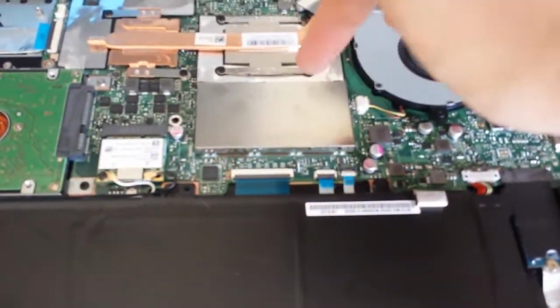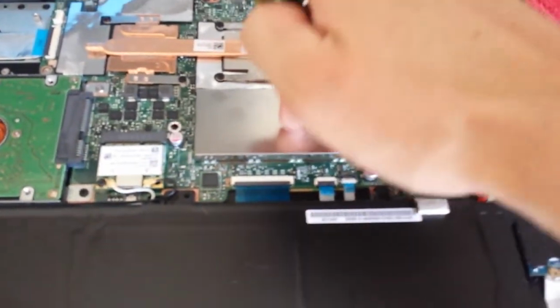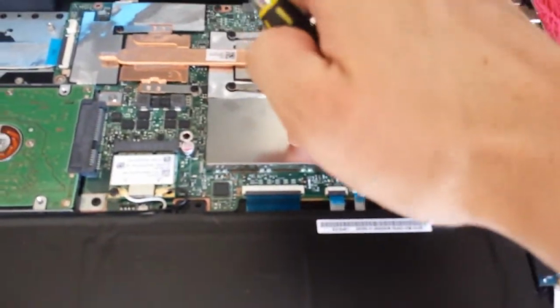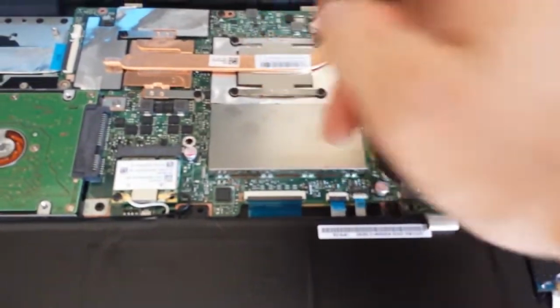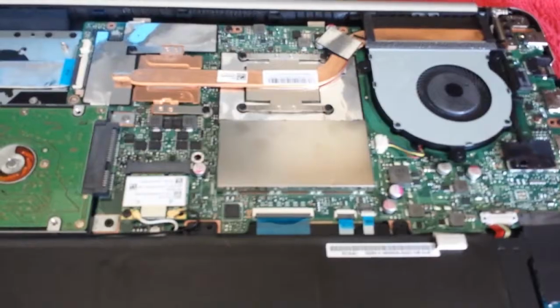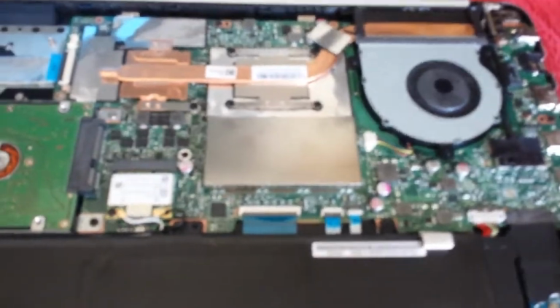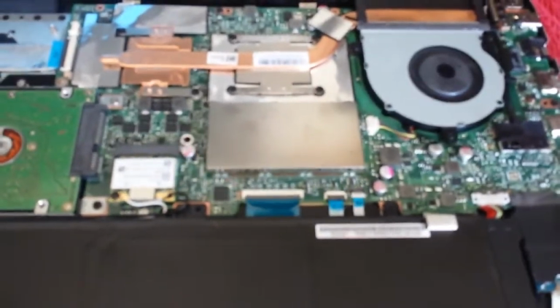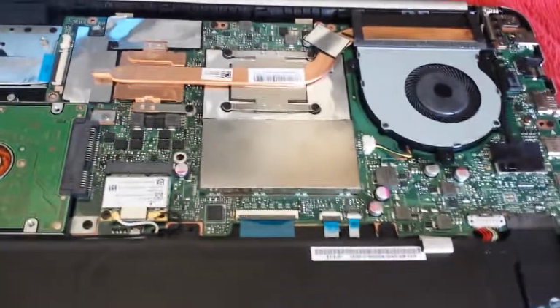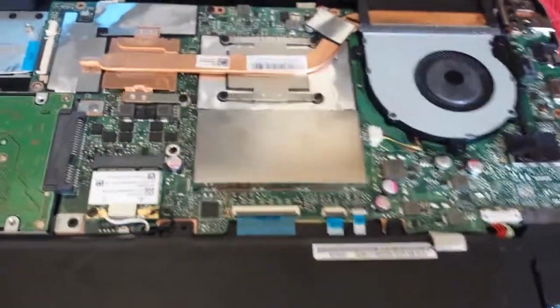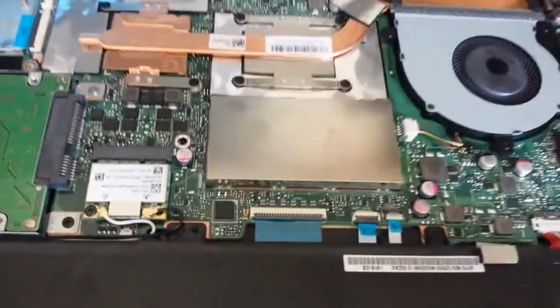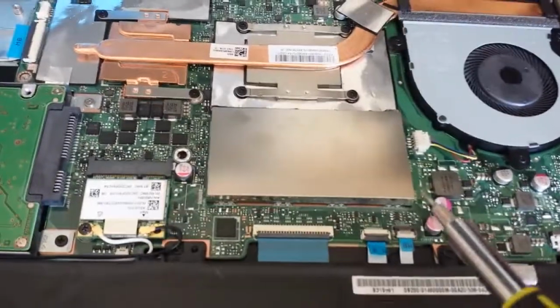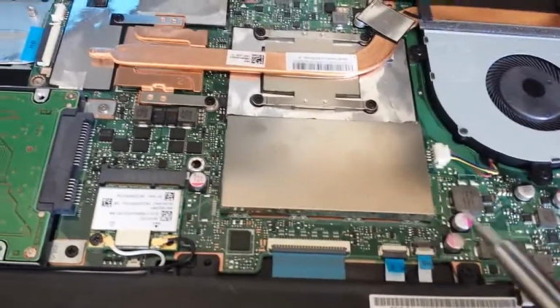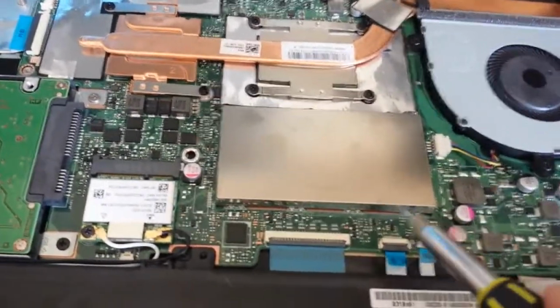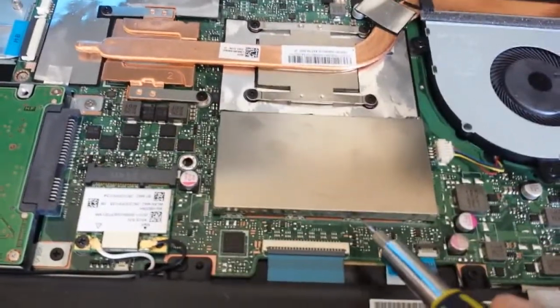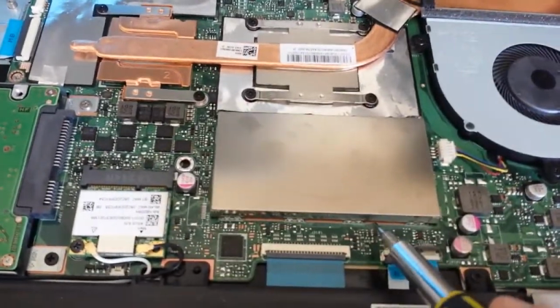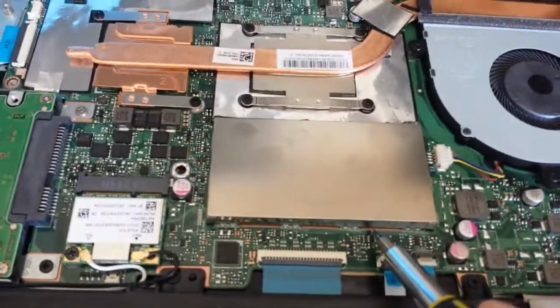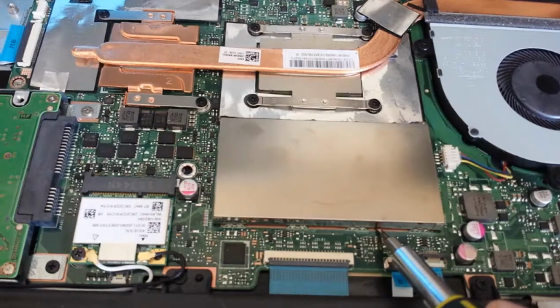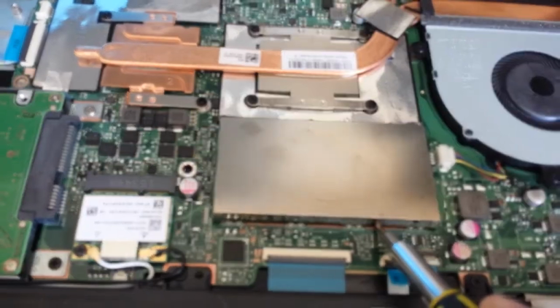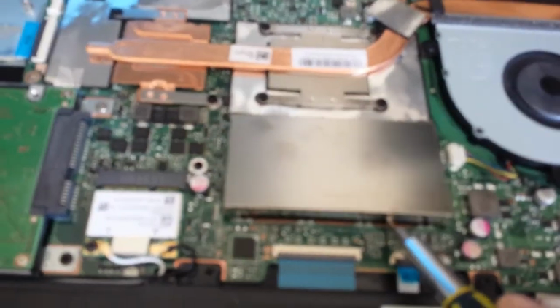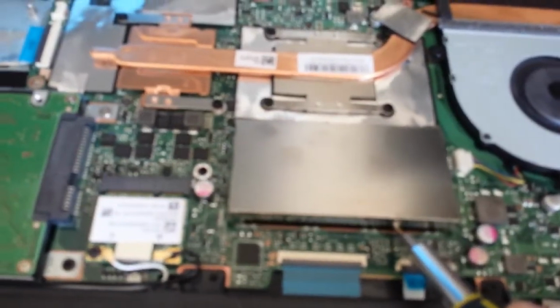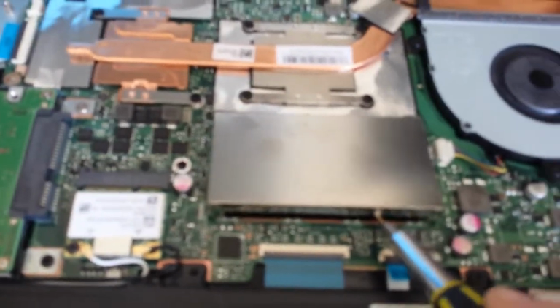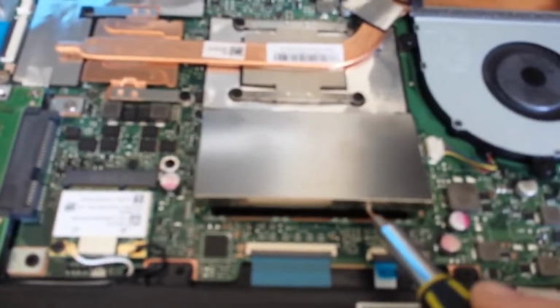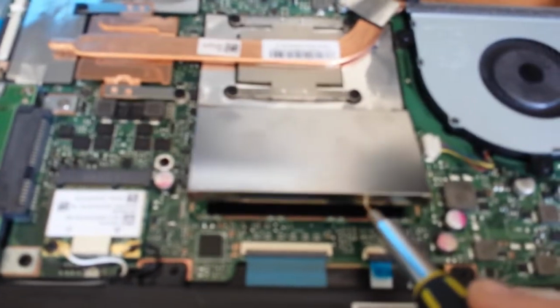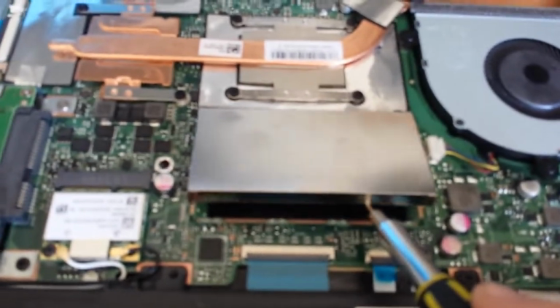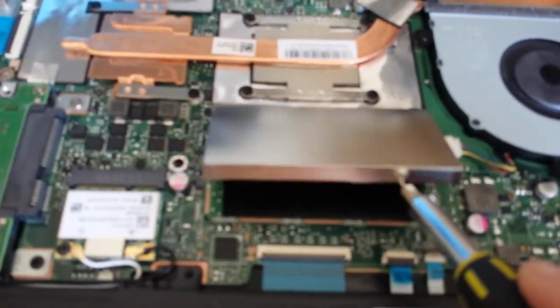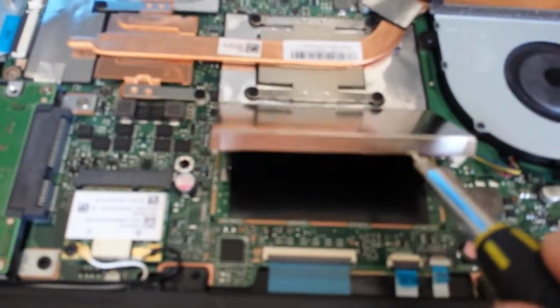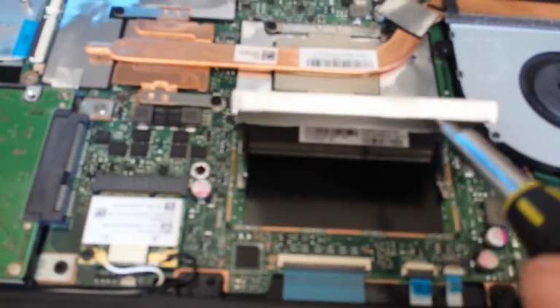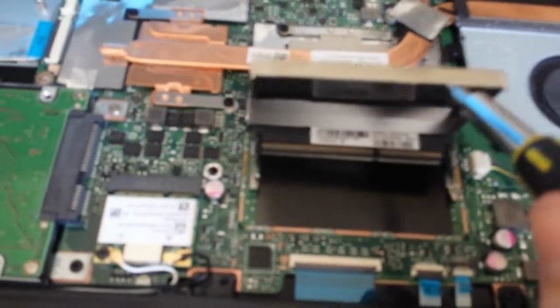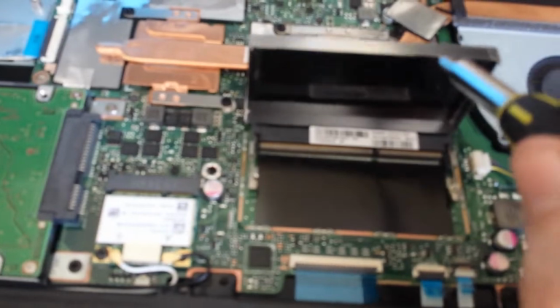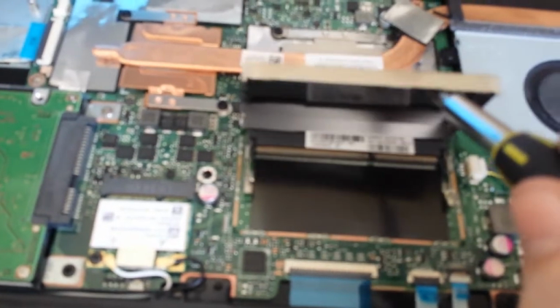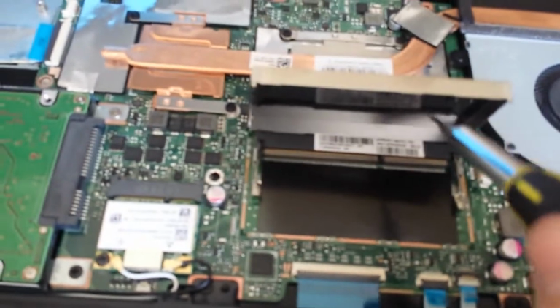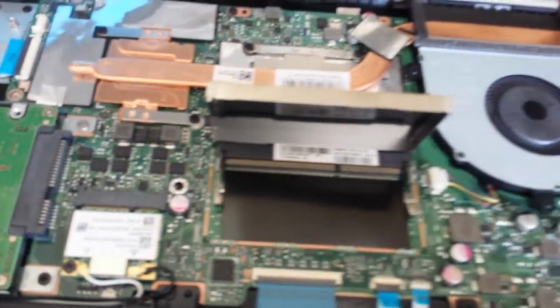The RAM is beneath this thingy — well, at least the slot is. And just by kind of pushing it open like that, you can get it to open. I already opened mine, but you might have to put a little bit of force into it, but be careful not to damage anything.